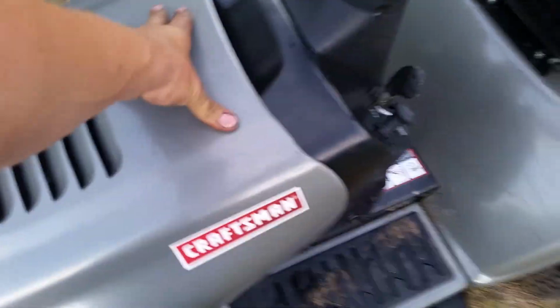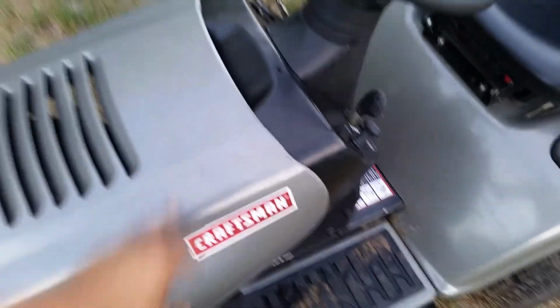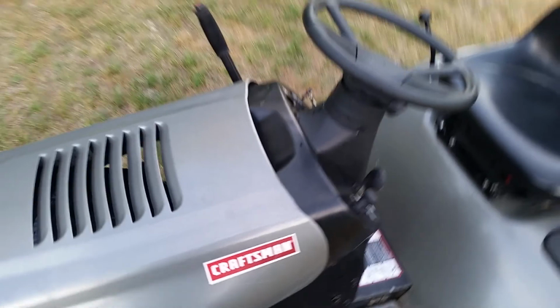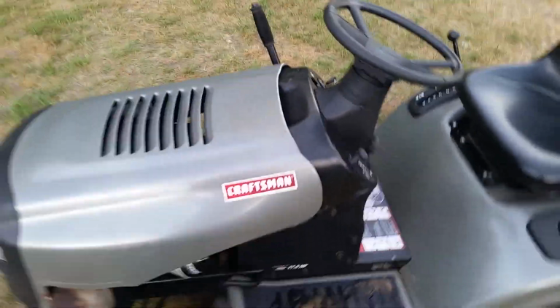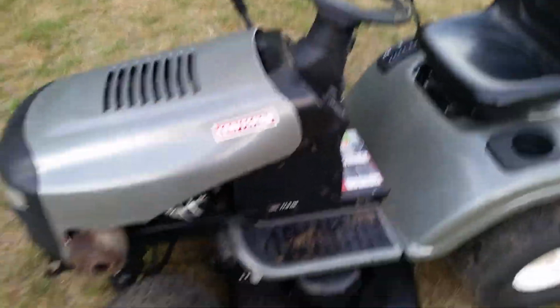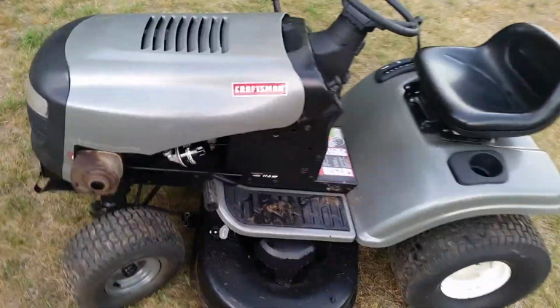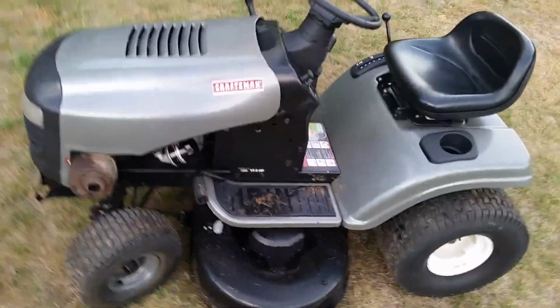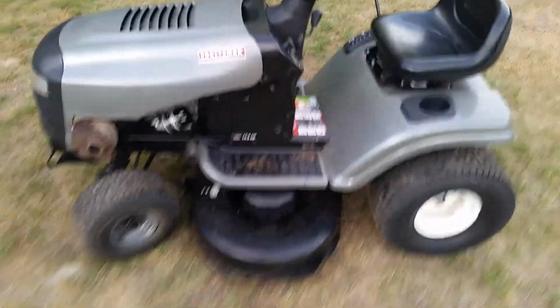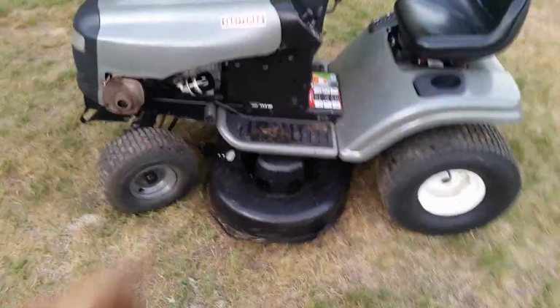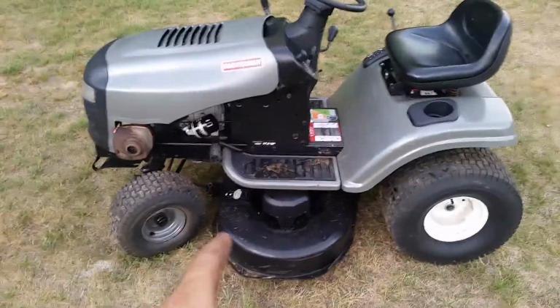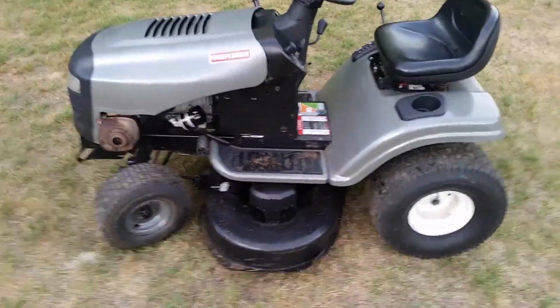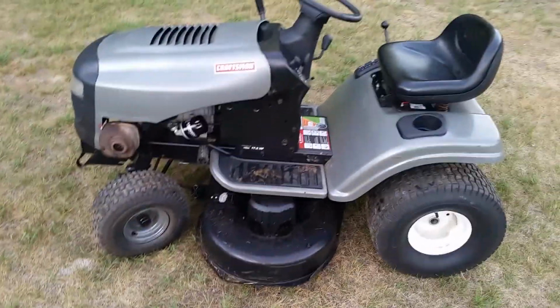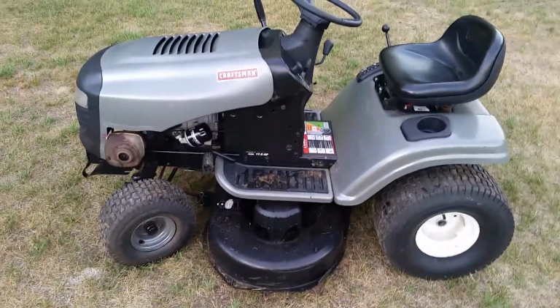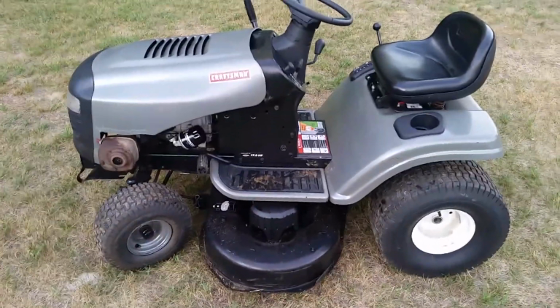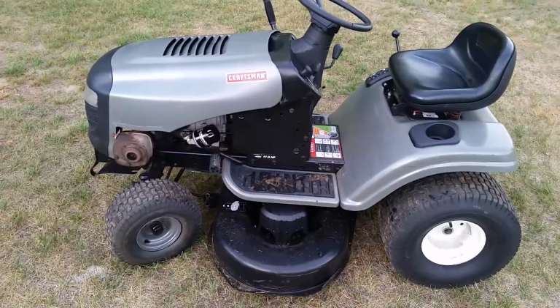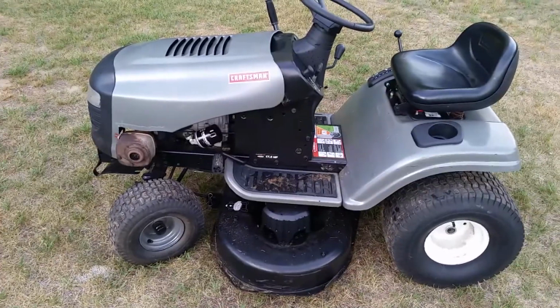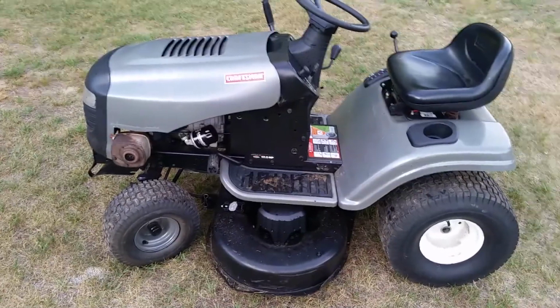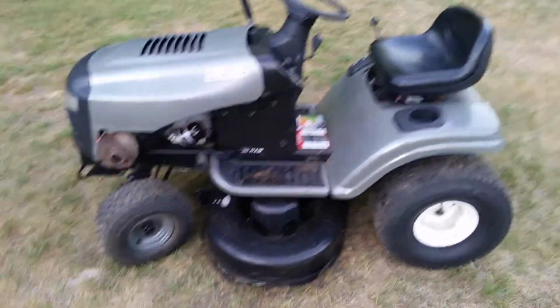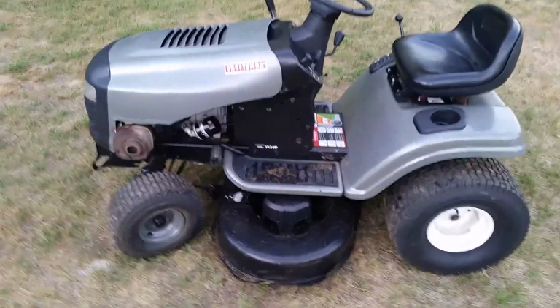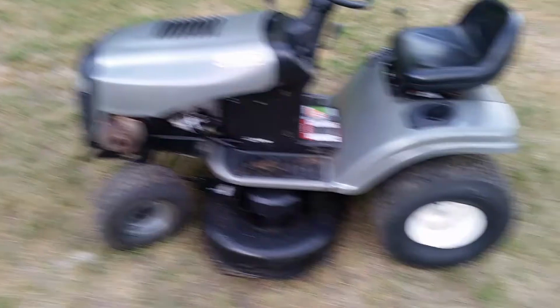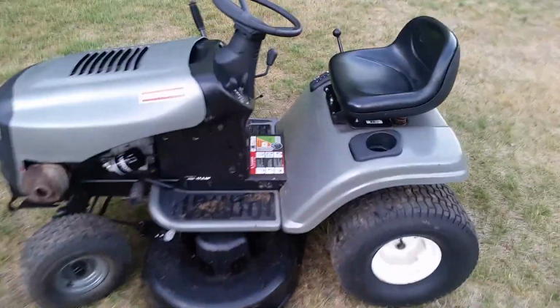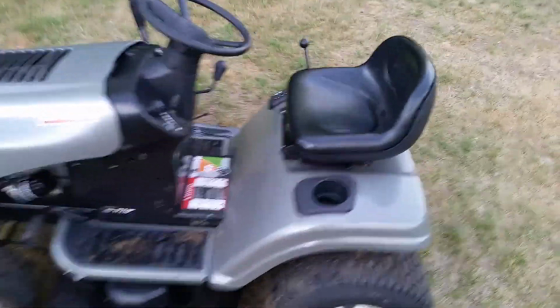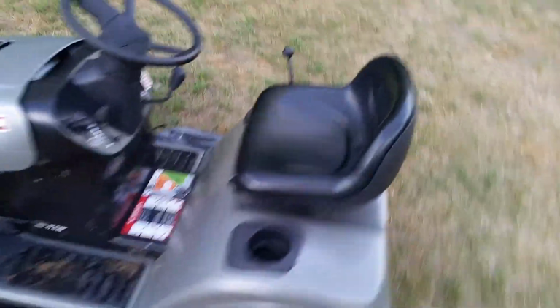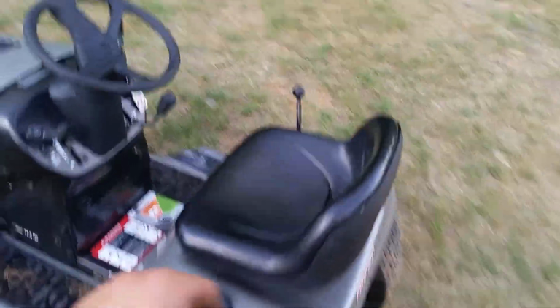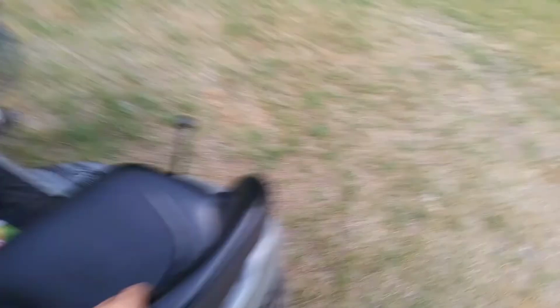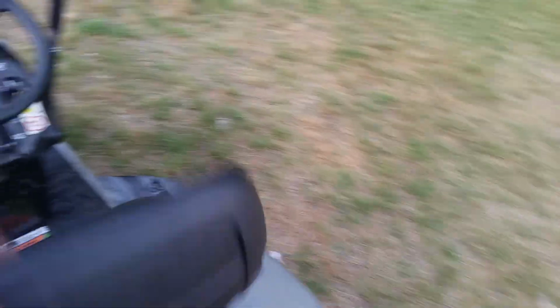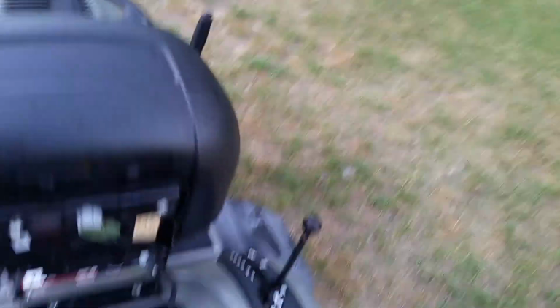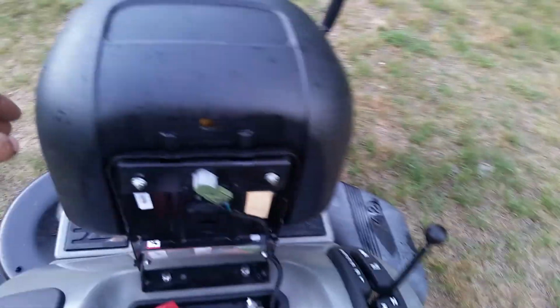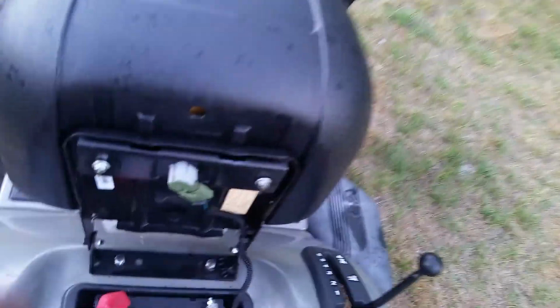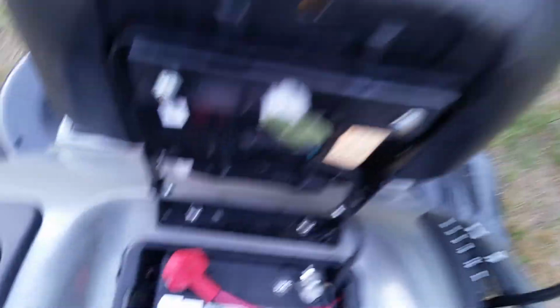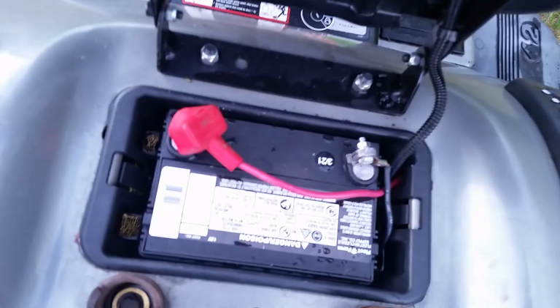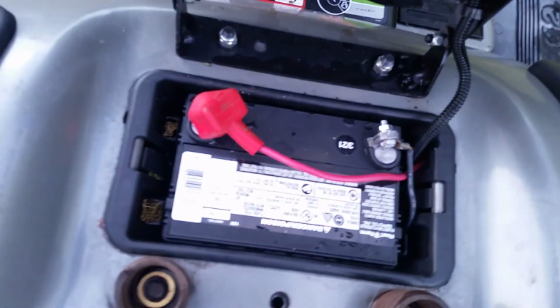All the tires hold air. The blades were good — I sharpened them. They didn't really need to be sharpened but they looked a little dull, so I spiffed them up a little bit. New battery.